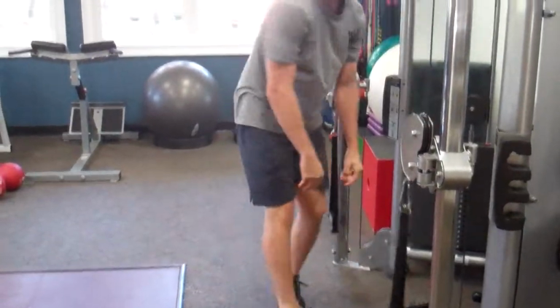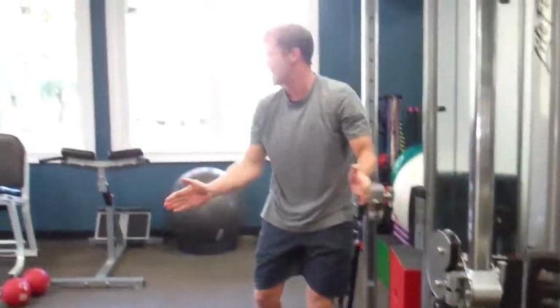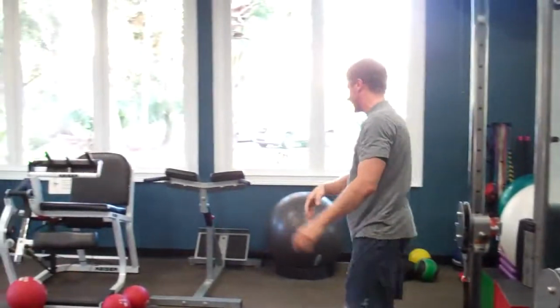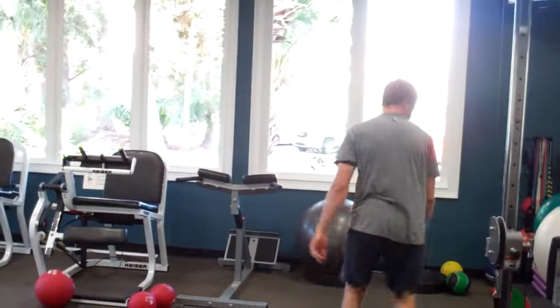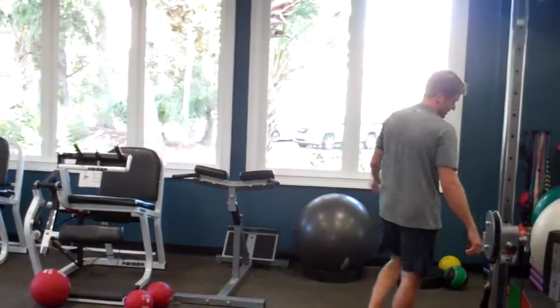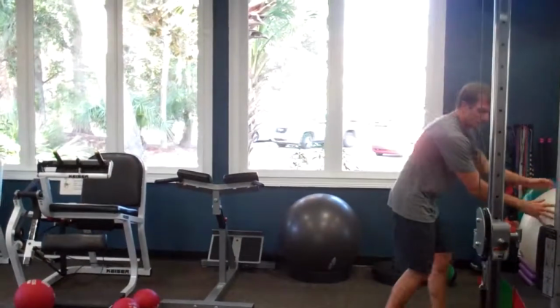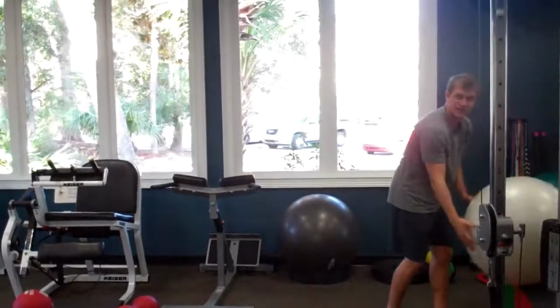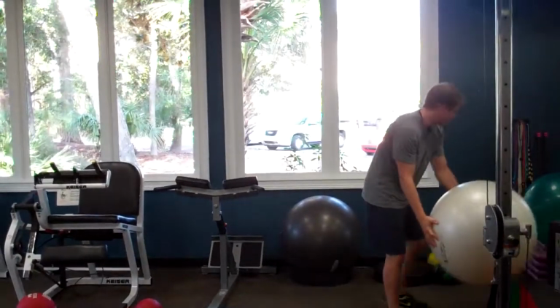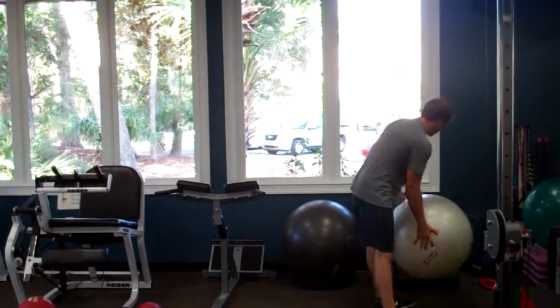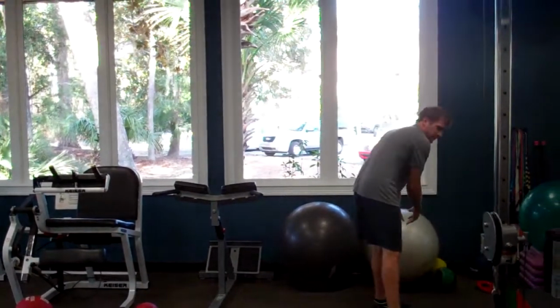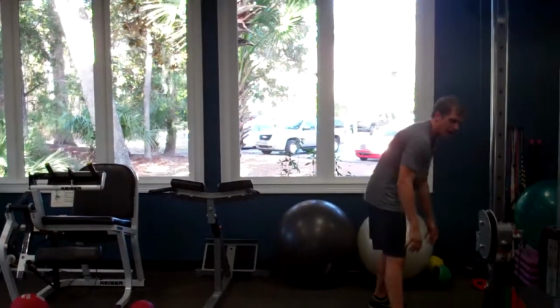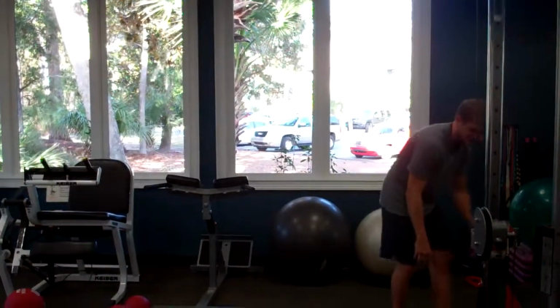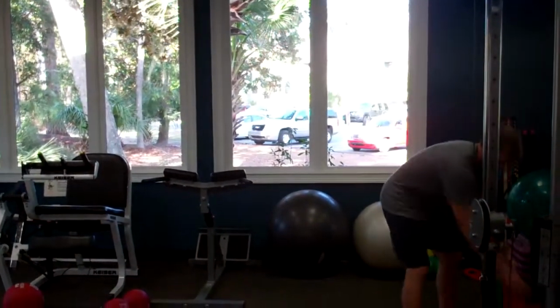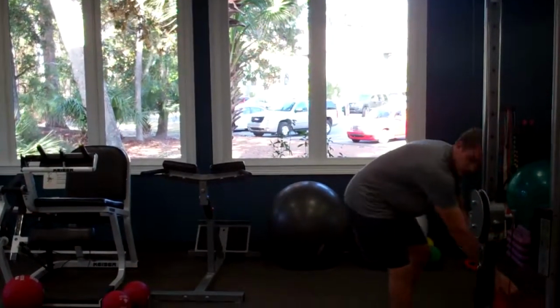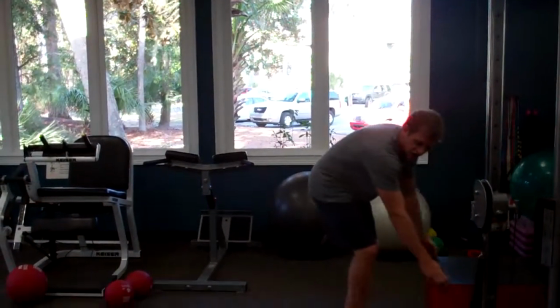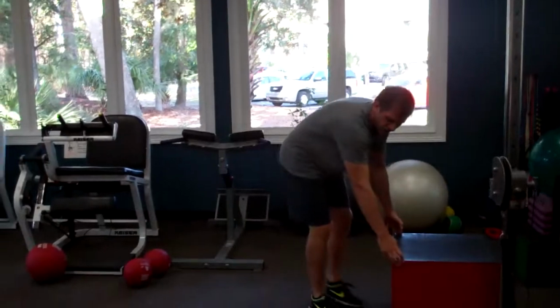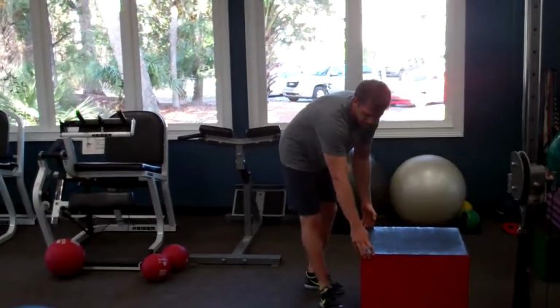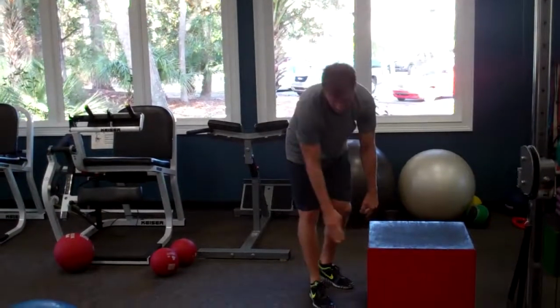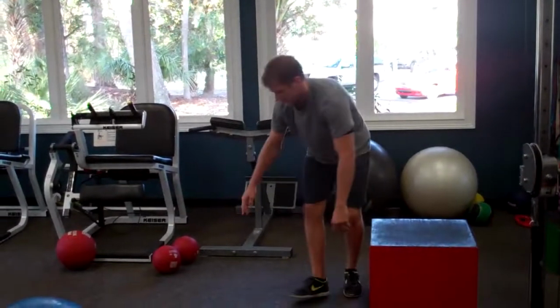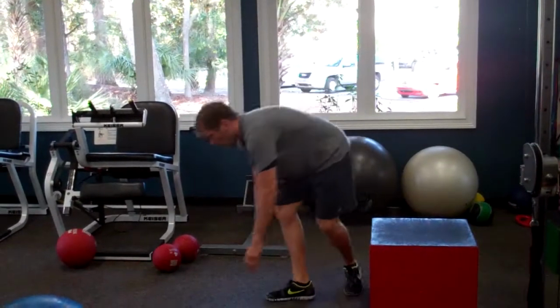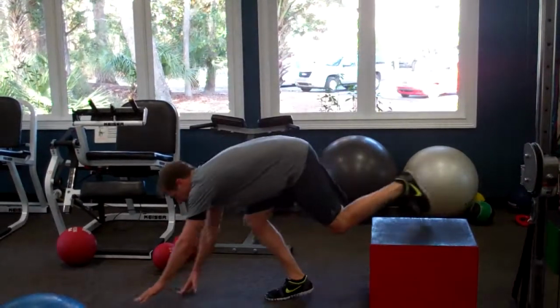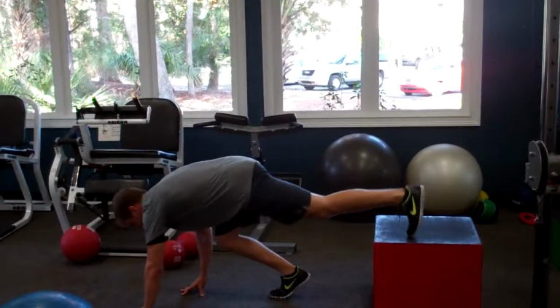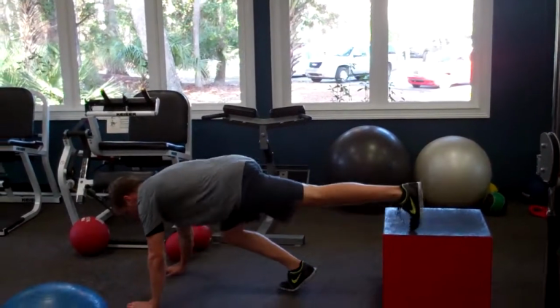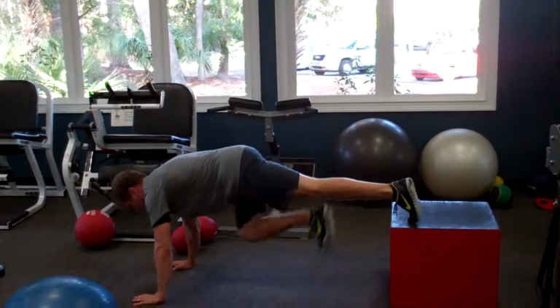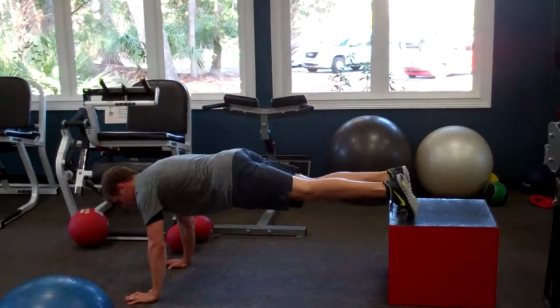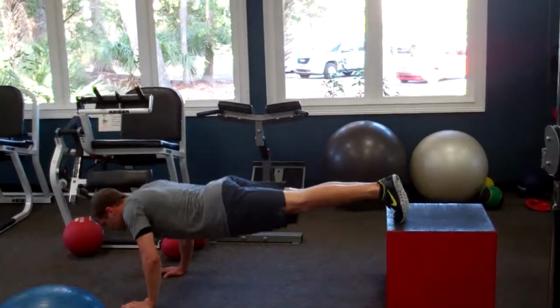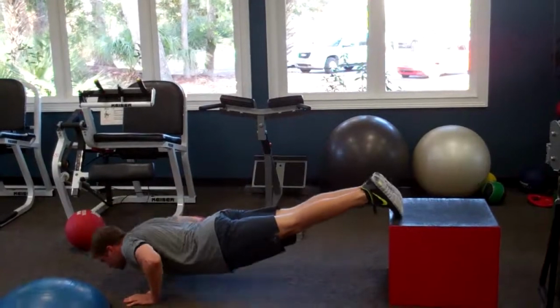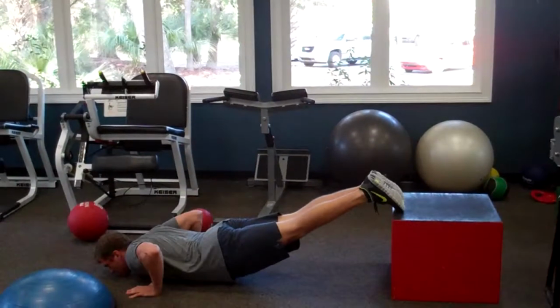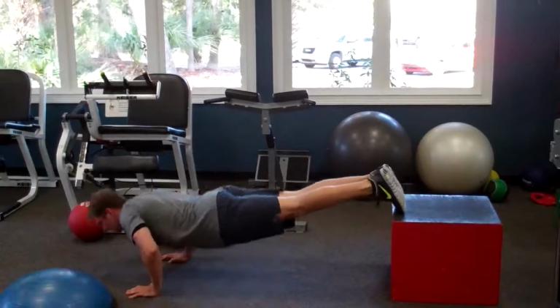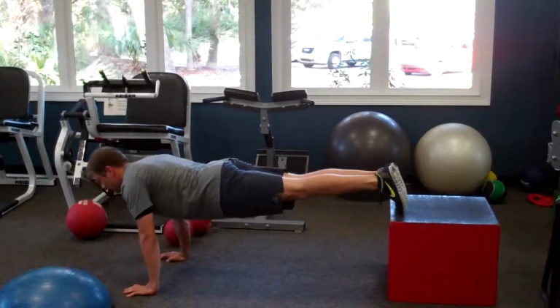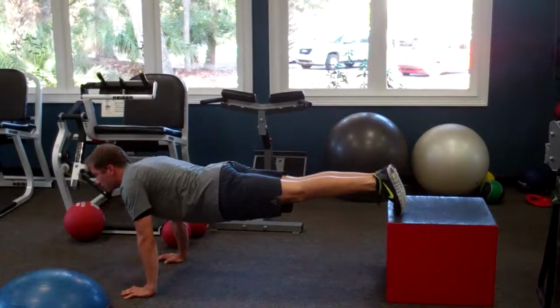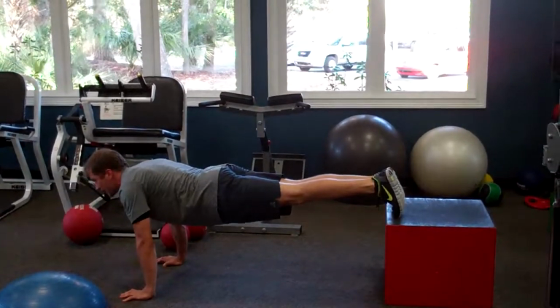Number nine — elevate your feet on a box or a chair, walk your hands out, lower your chest to the ground, and press straight back up.